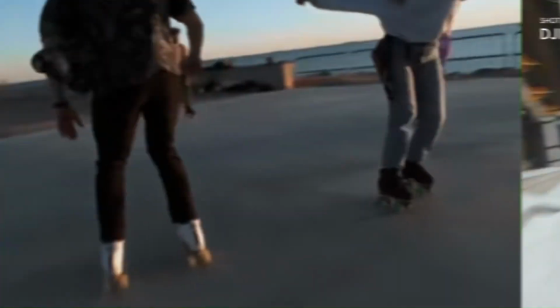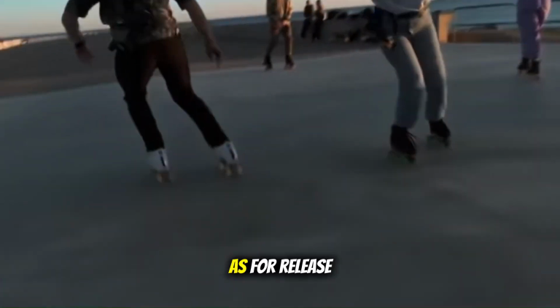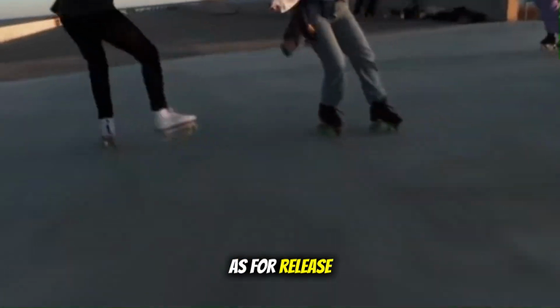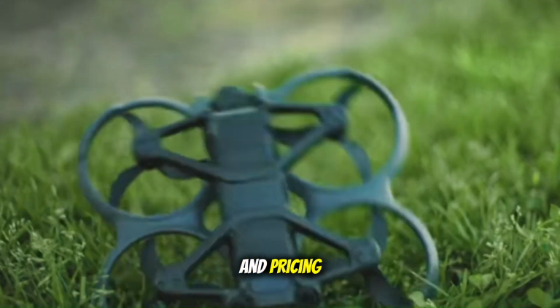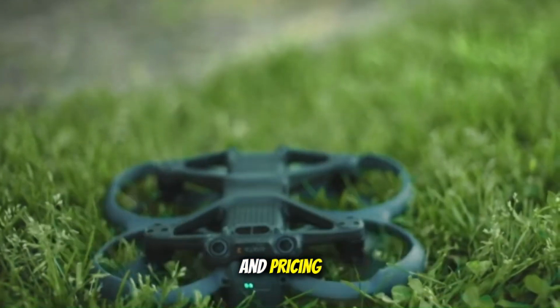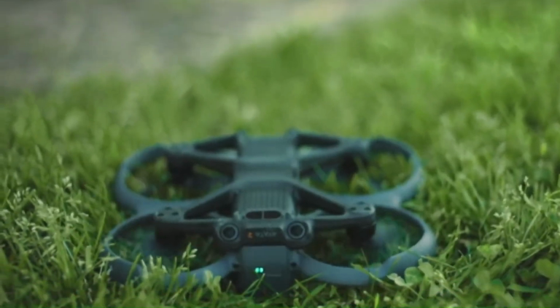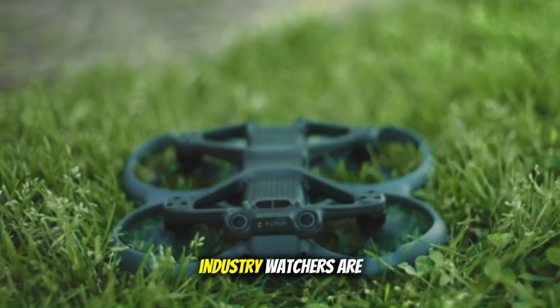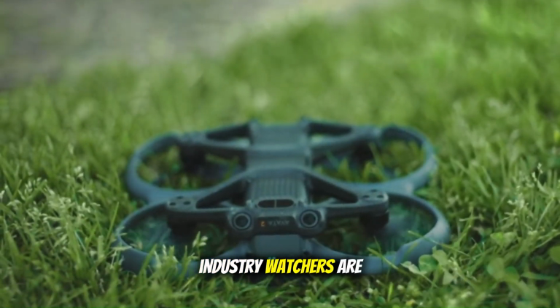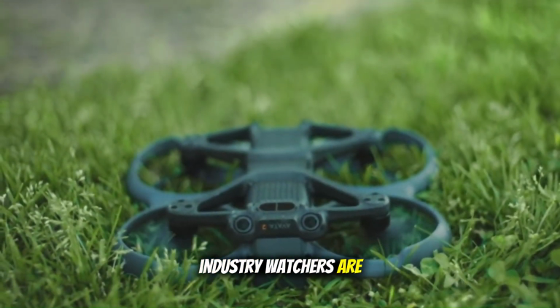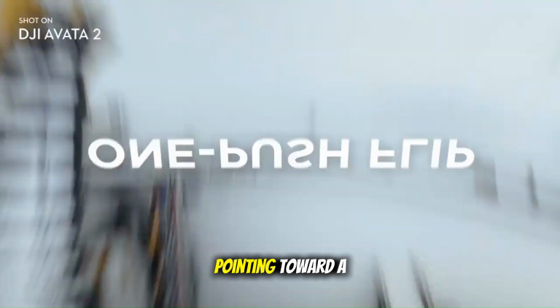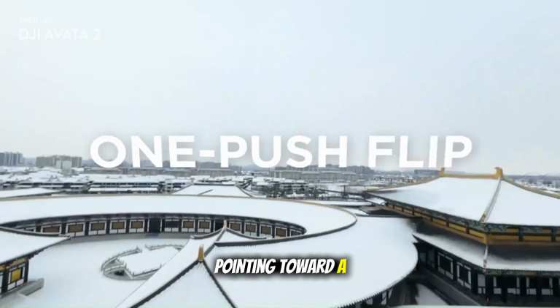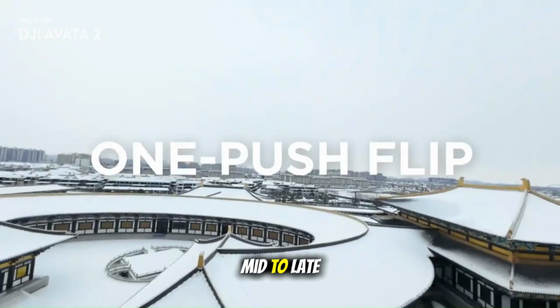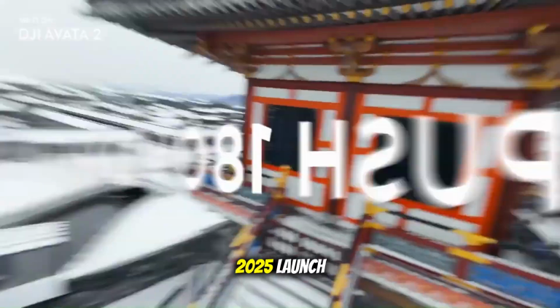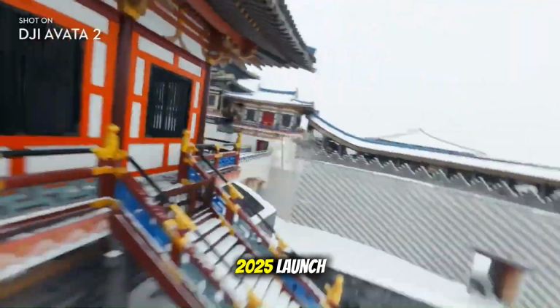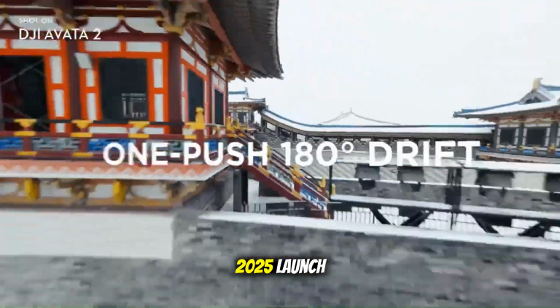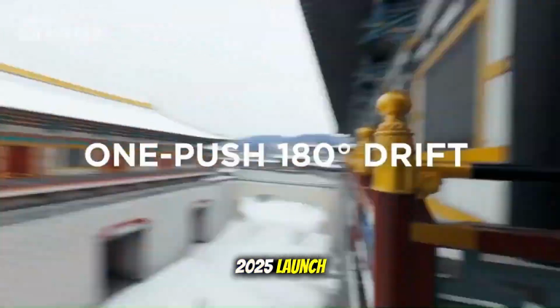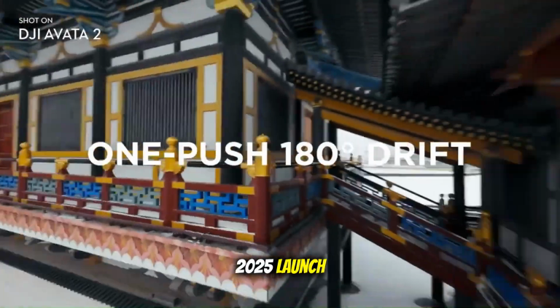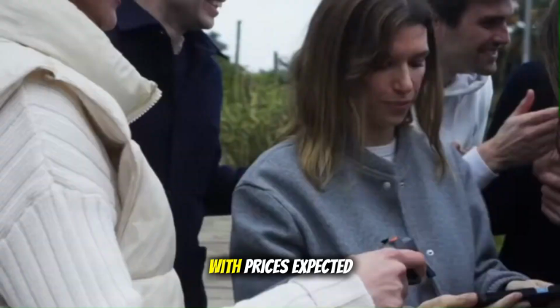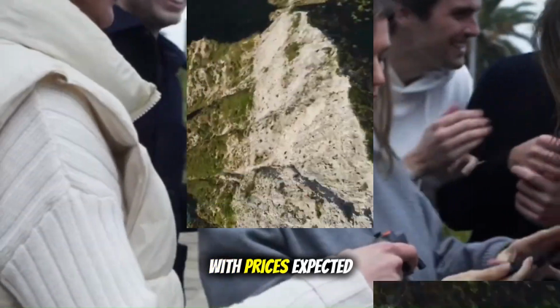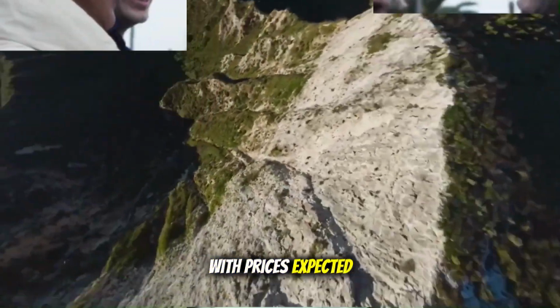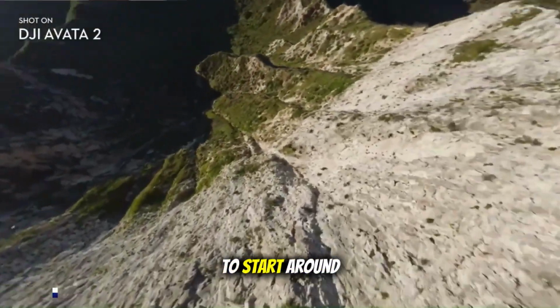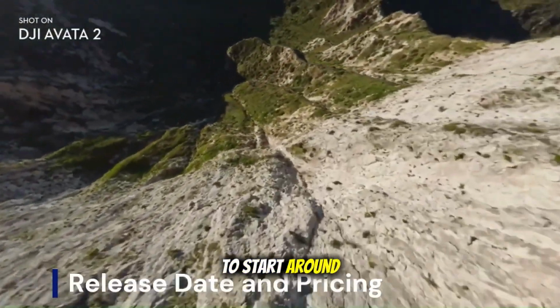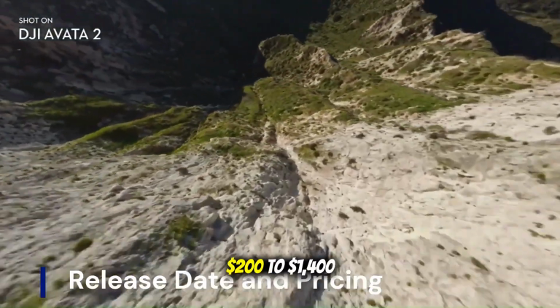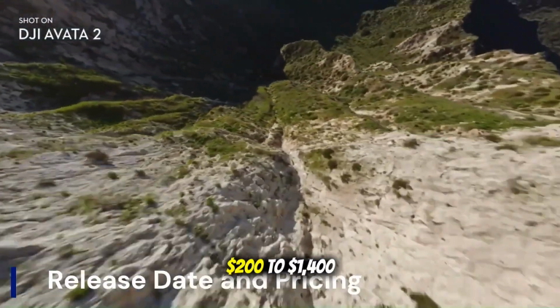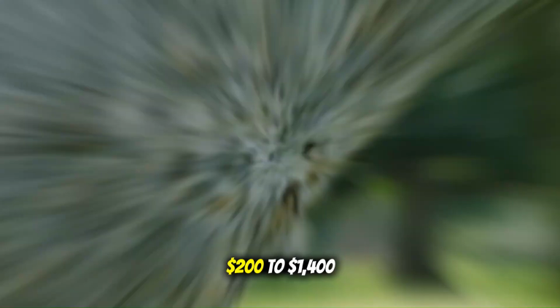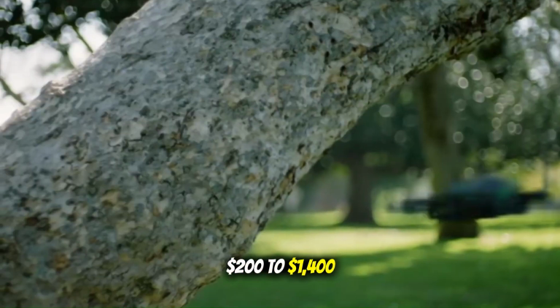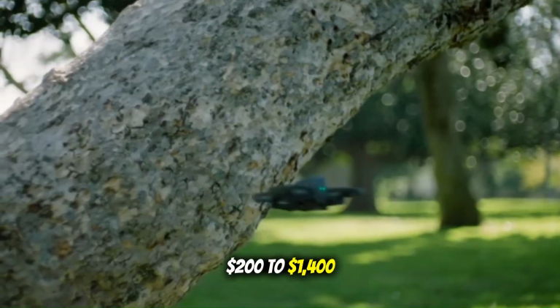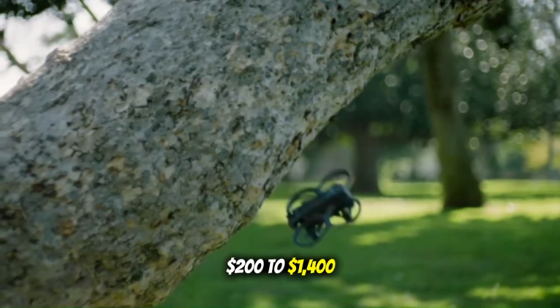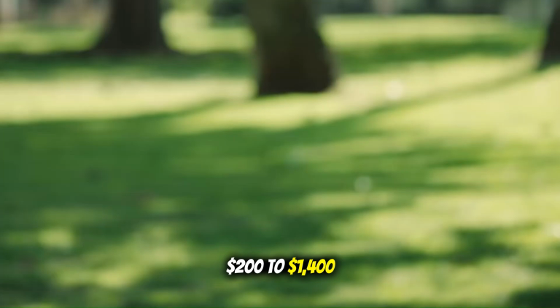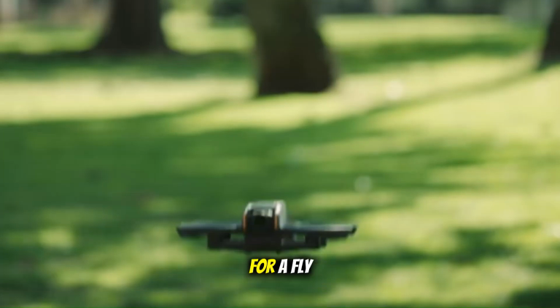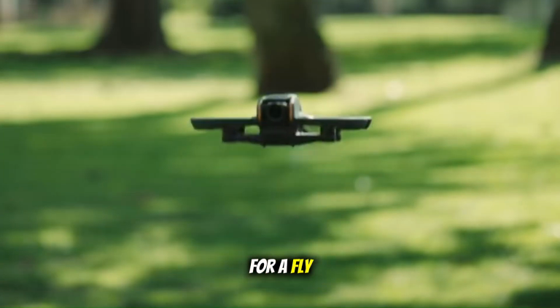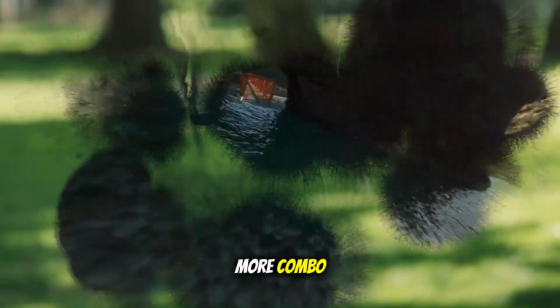As for release and pricing, industry watchers are pointing toward a mid-to-late 2025 launch, with prices expected to start around $1,200 to $1,400 for a Fly More combo.